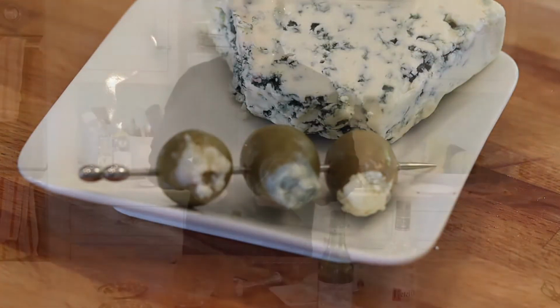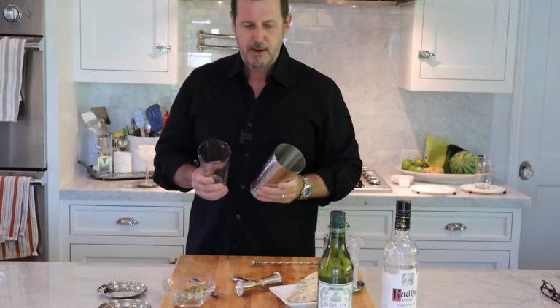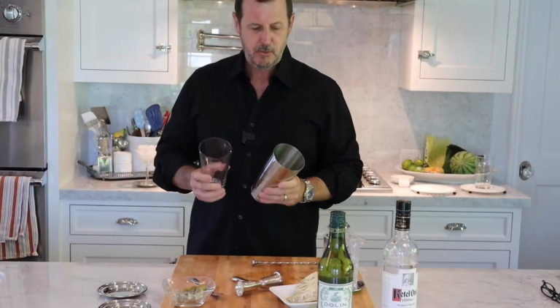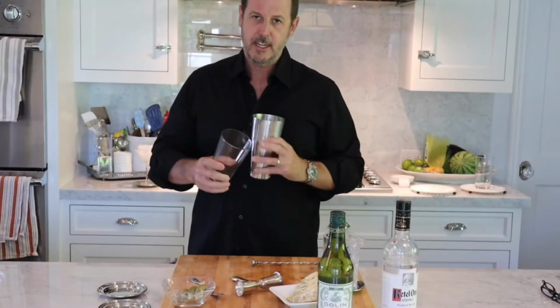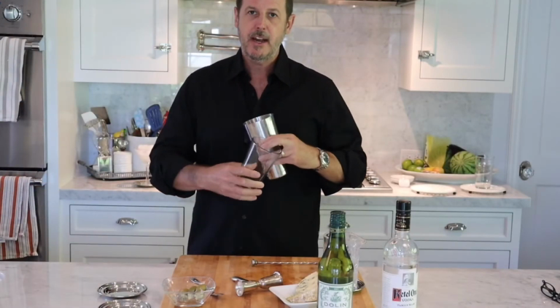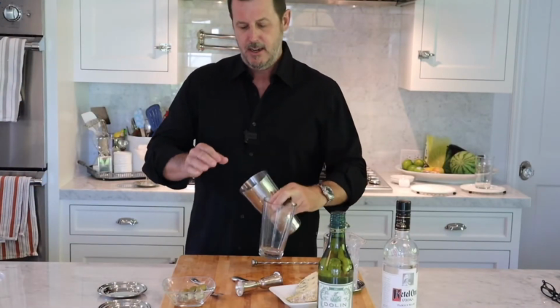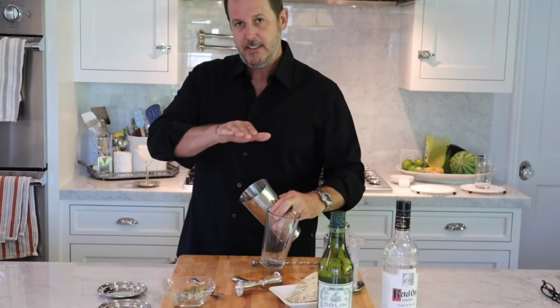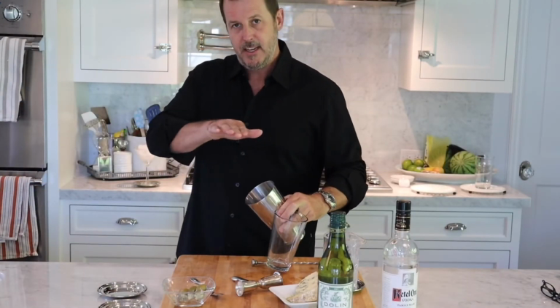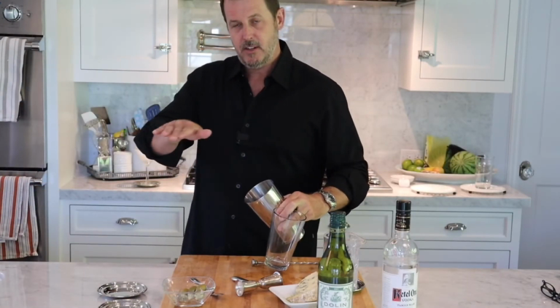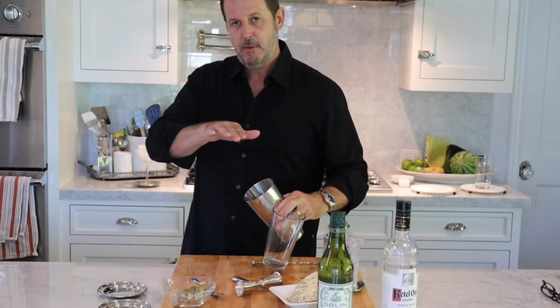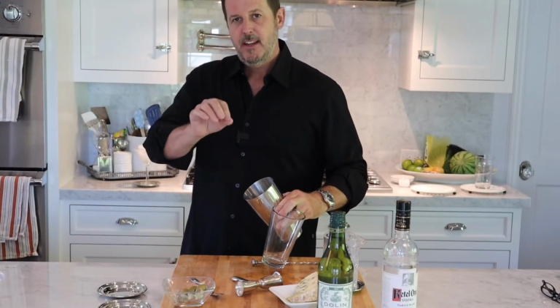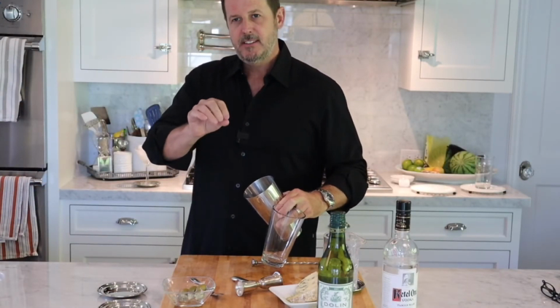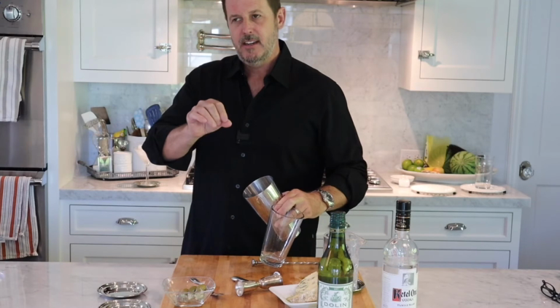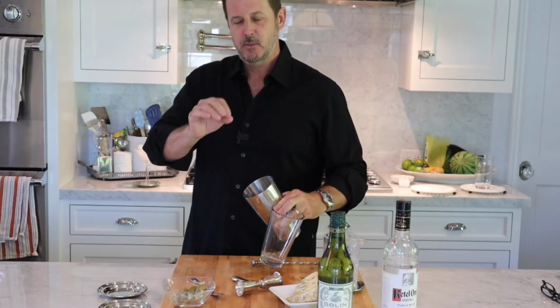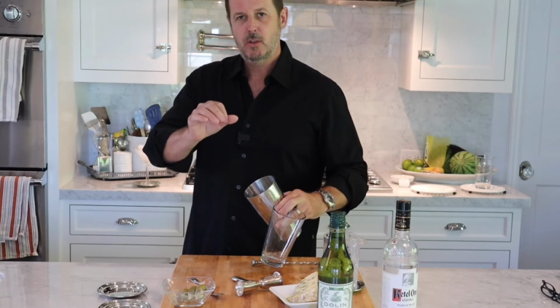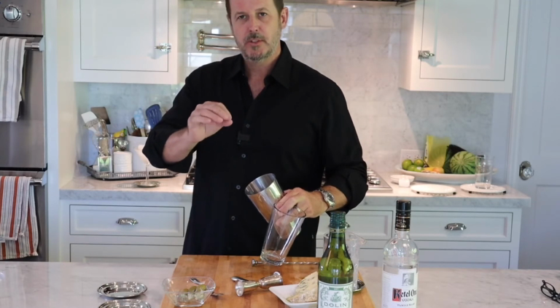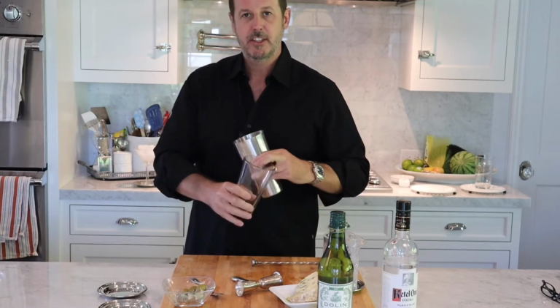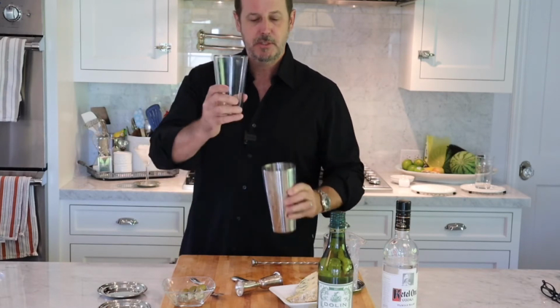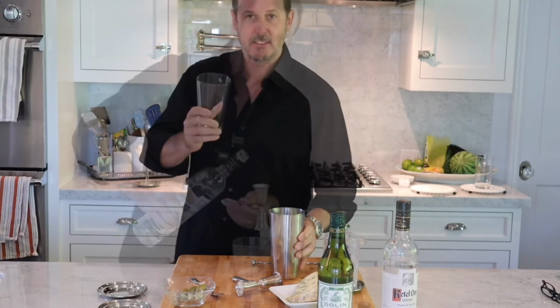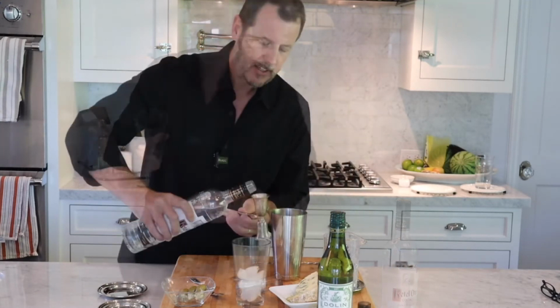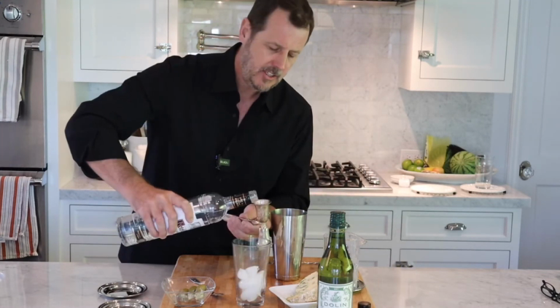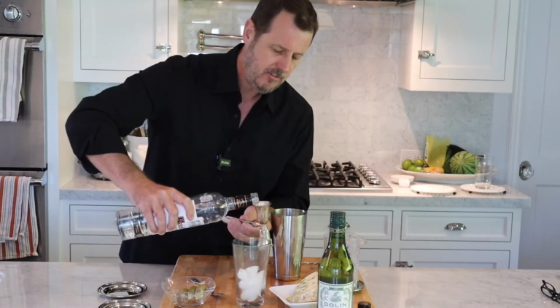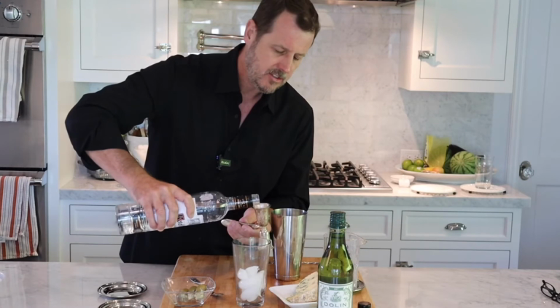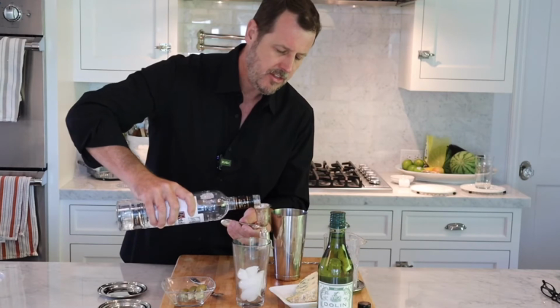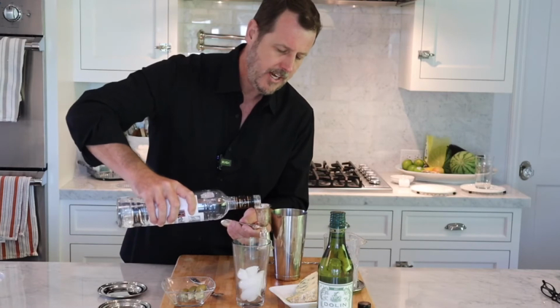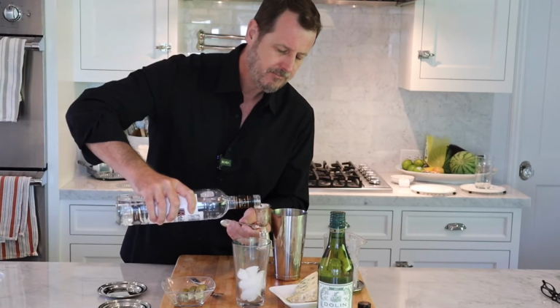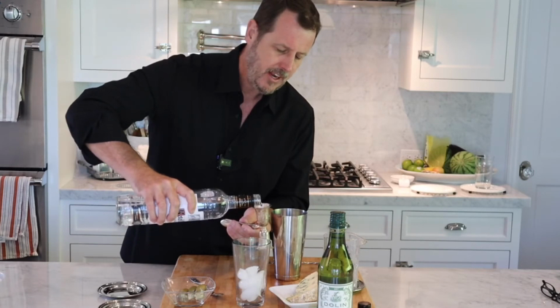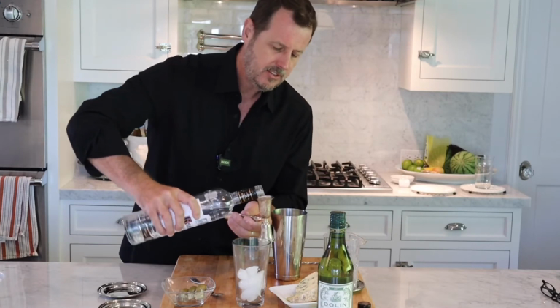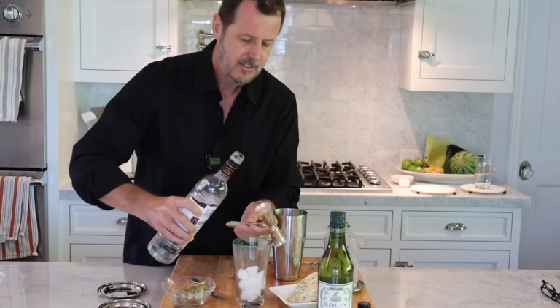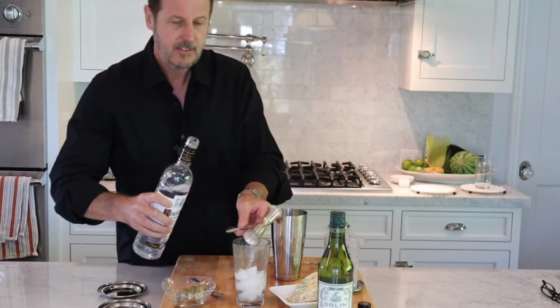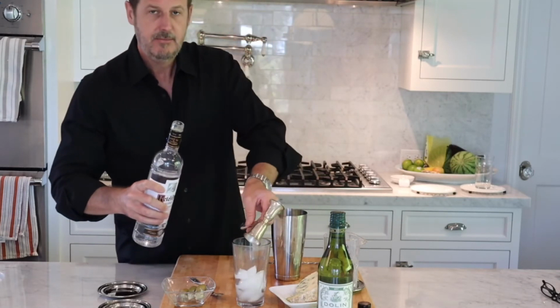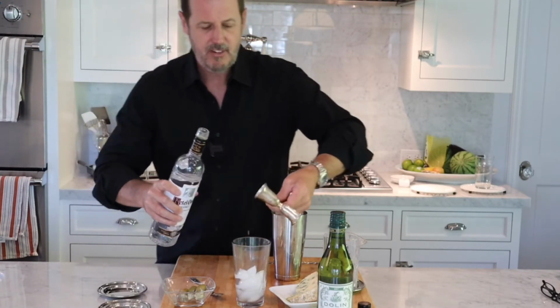I like my martini really cold and I don't mind having that ice layer on top — it's really cold and really refreshing. So let's put some ice in. This is vodka; I really enjoy vodka. I'm going to do three ounces of vodka.